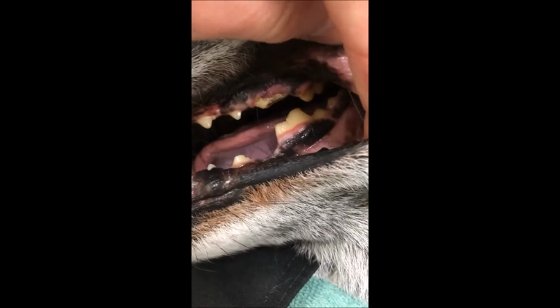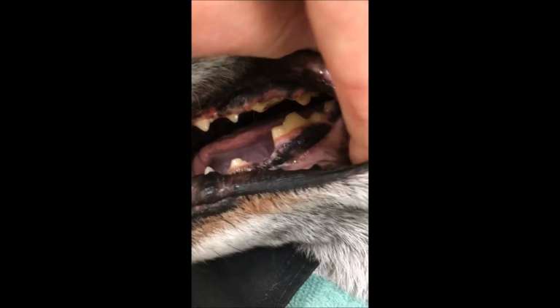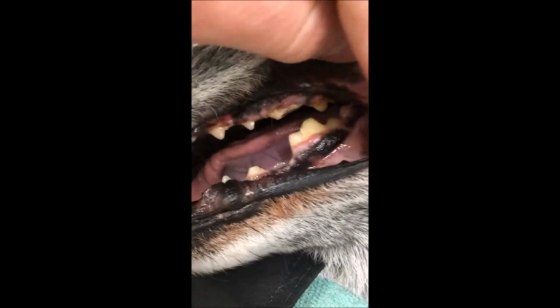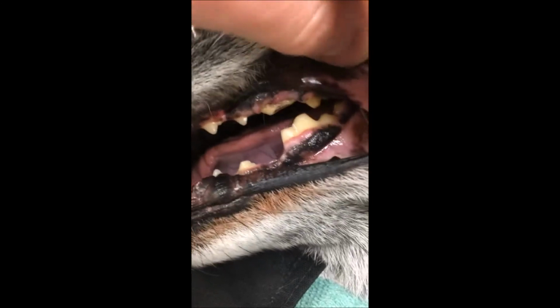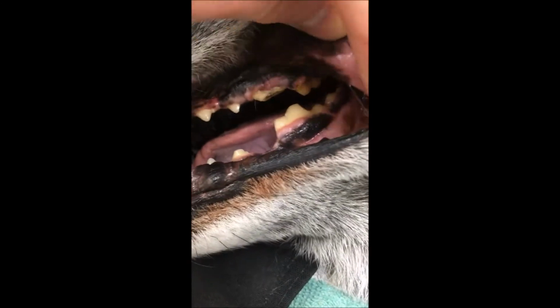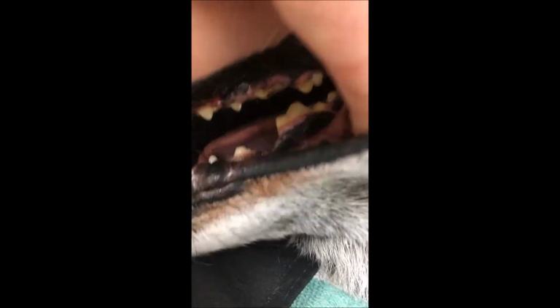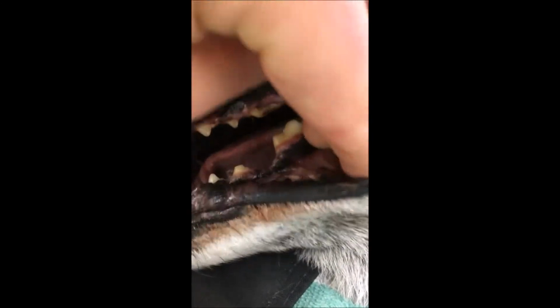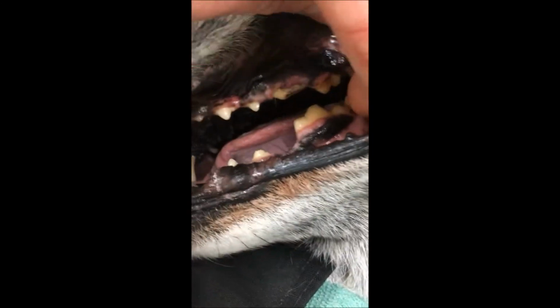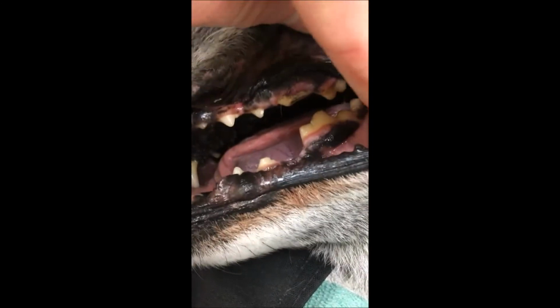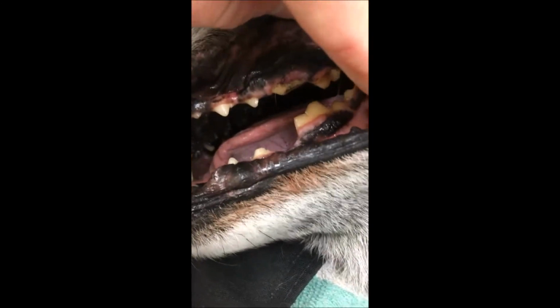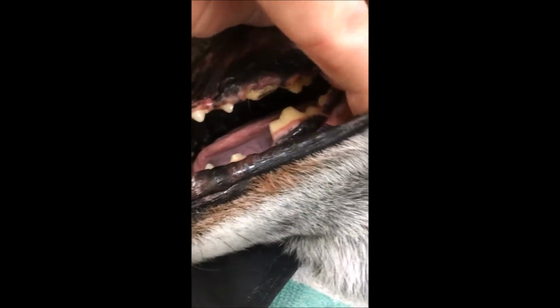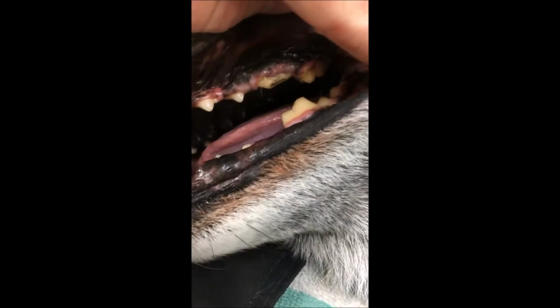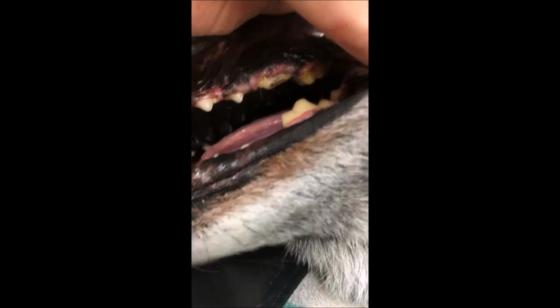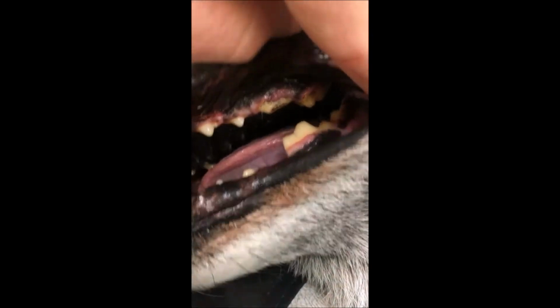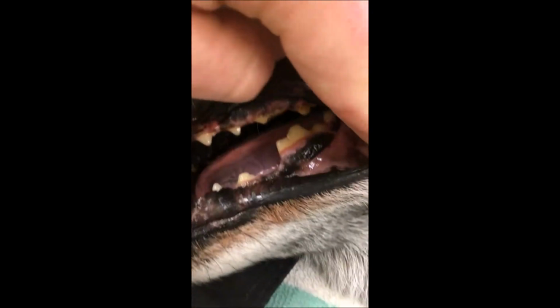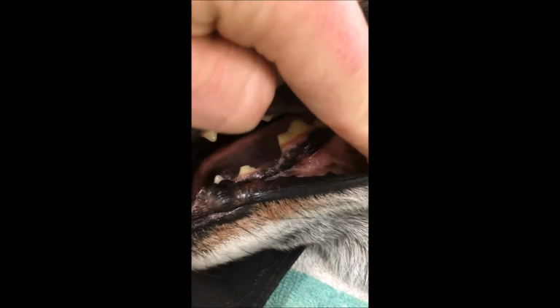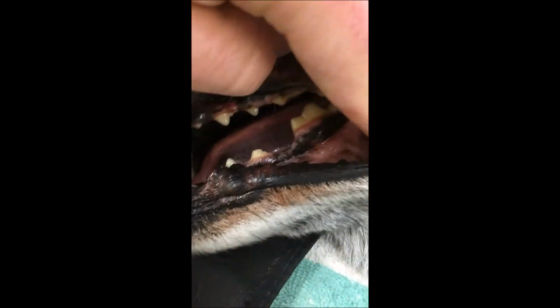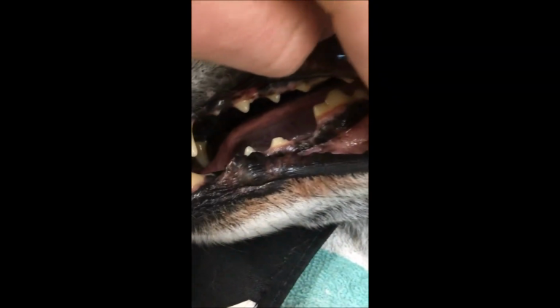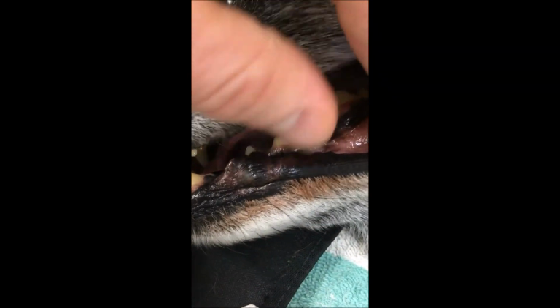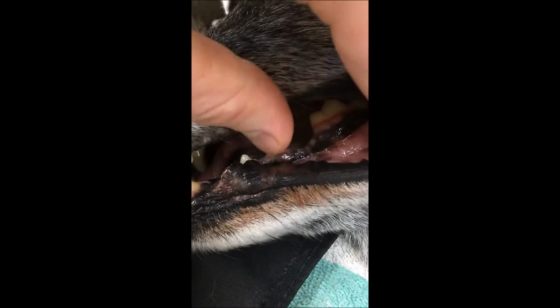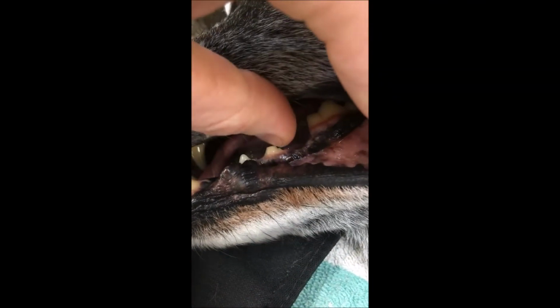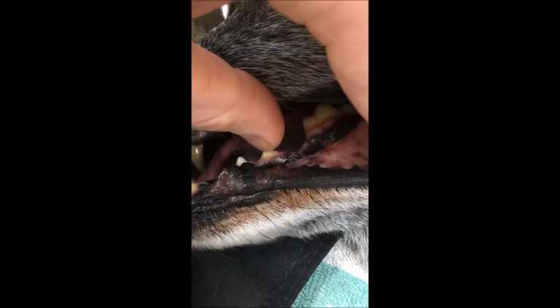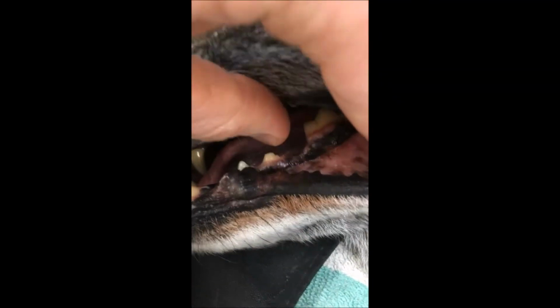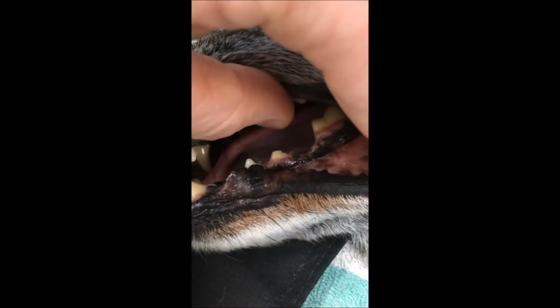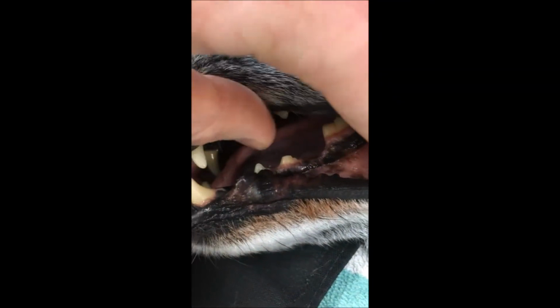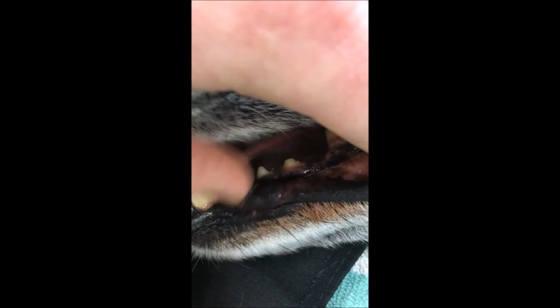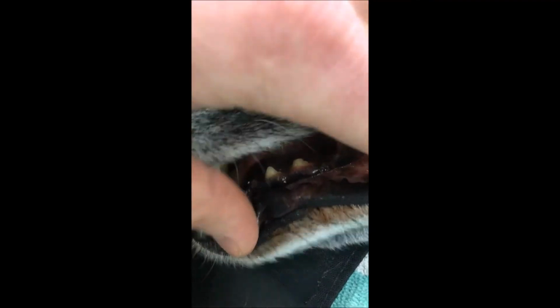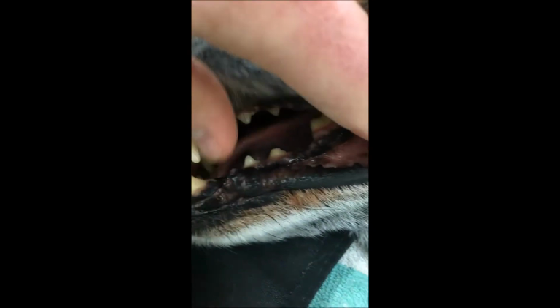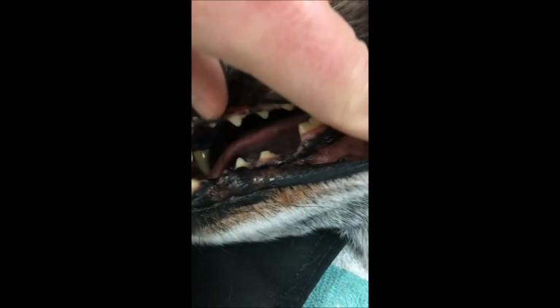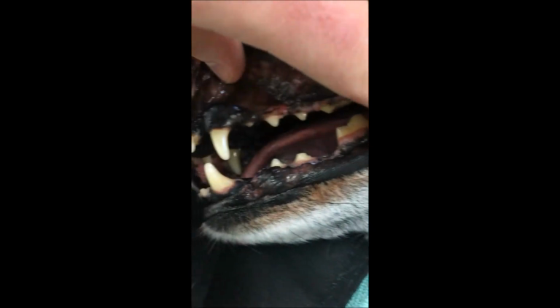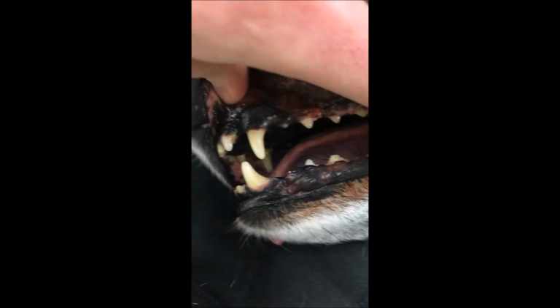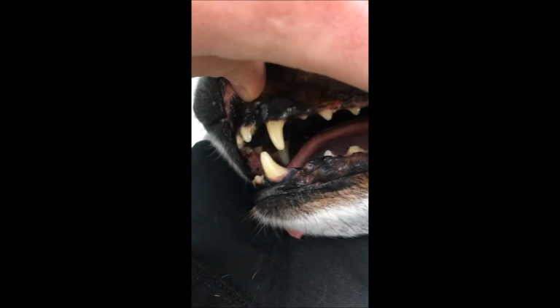With lesser fractures we can sometimes do a sealant on it to spare the tooth. Do we have some wear on some other teeth? Many of those are going to remain viable and healthy.